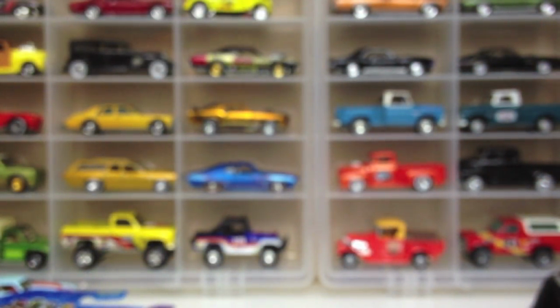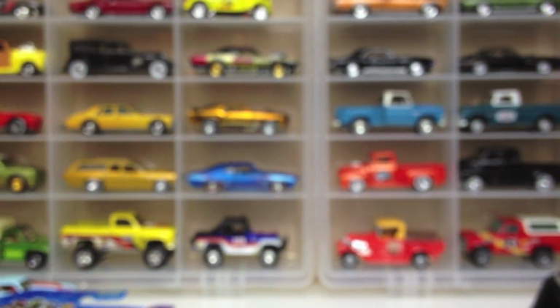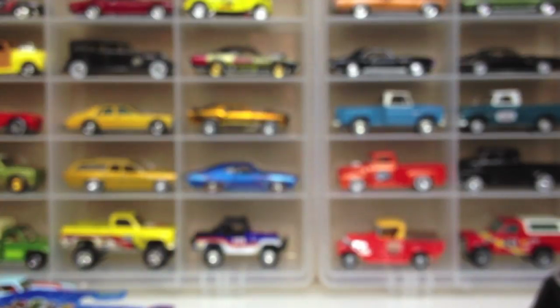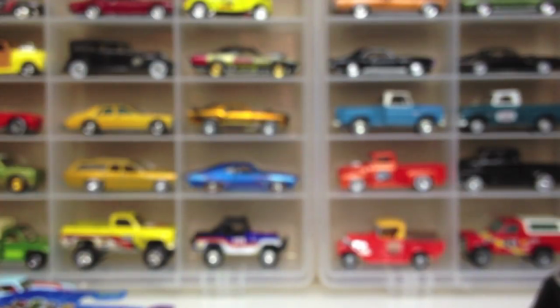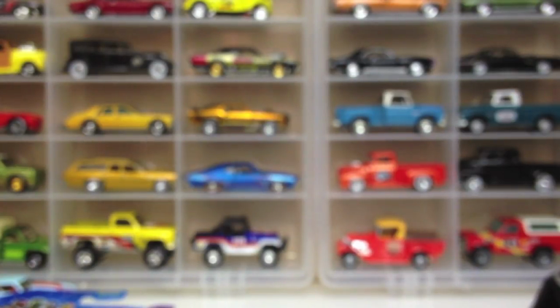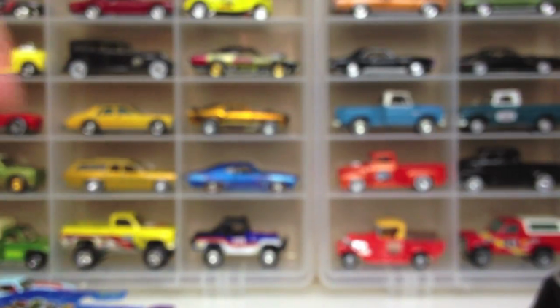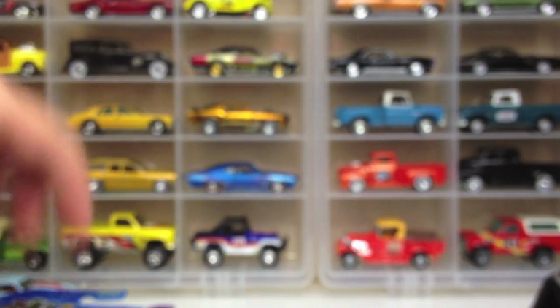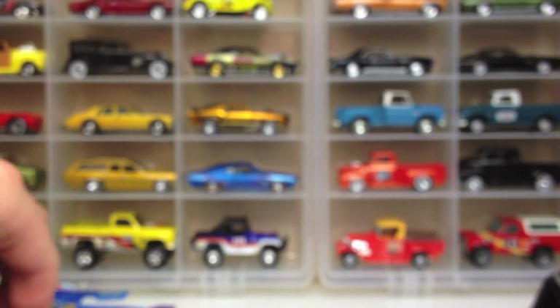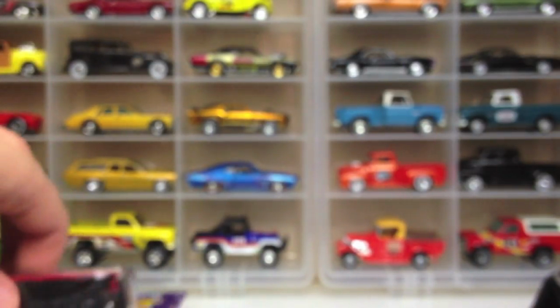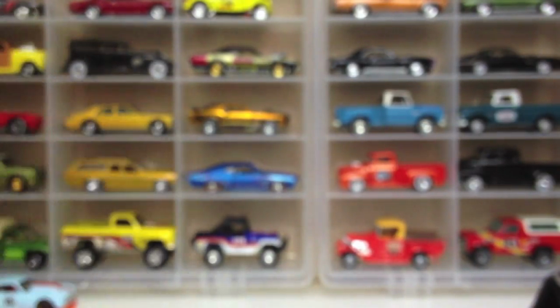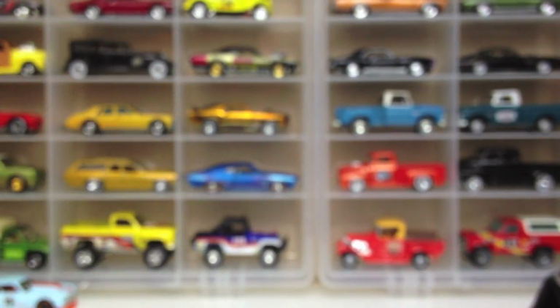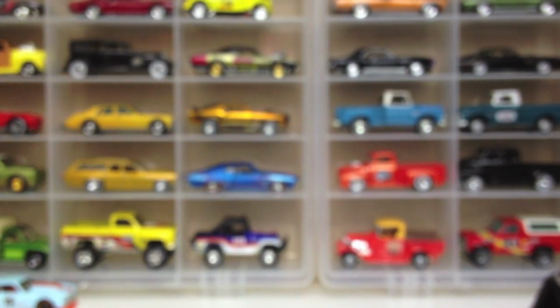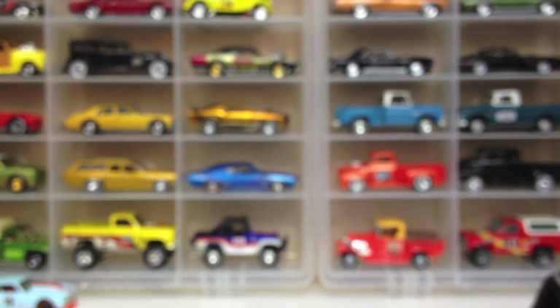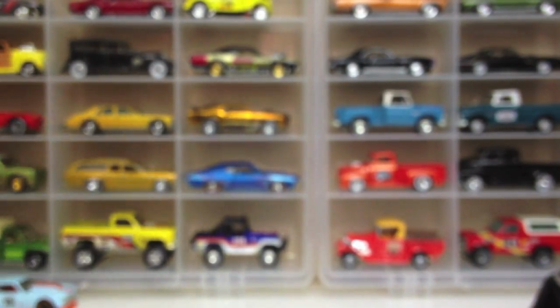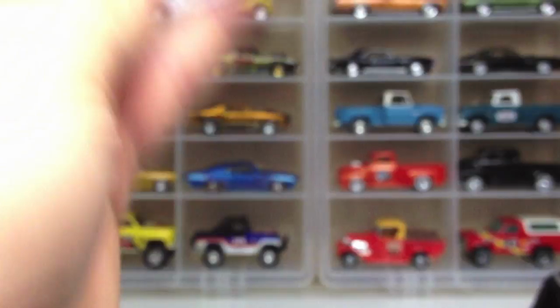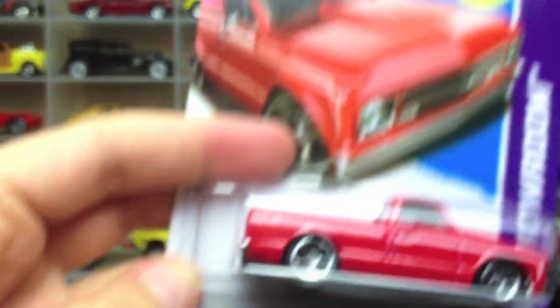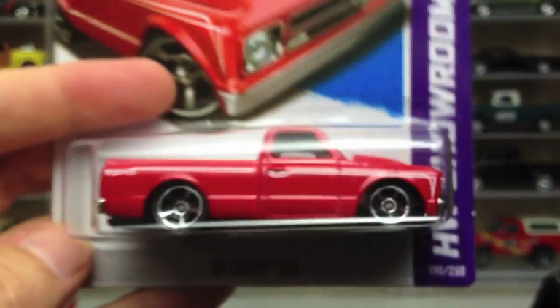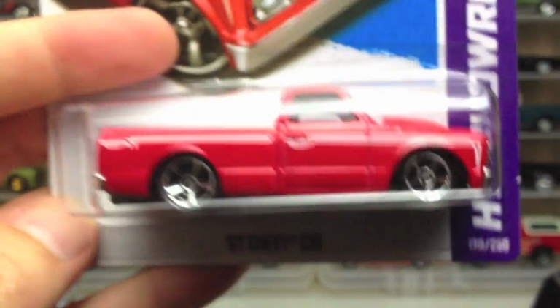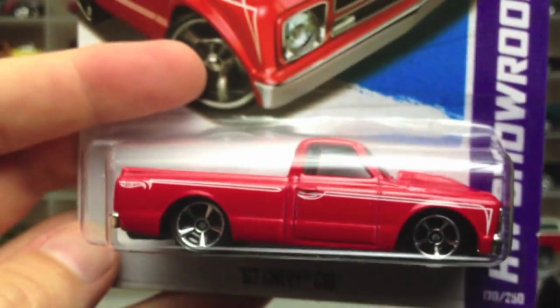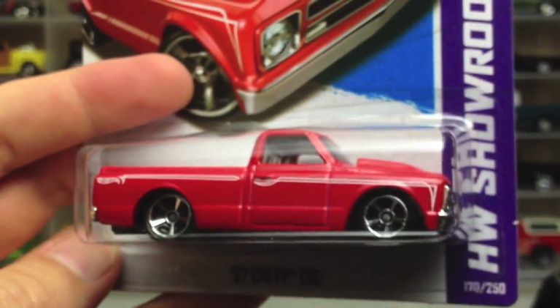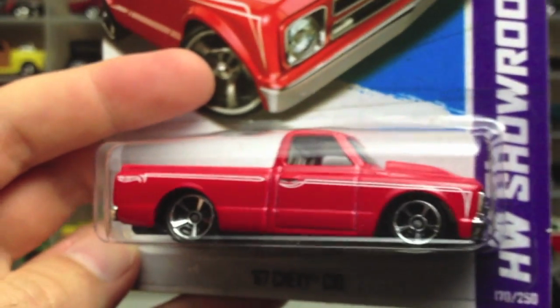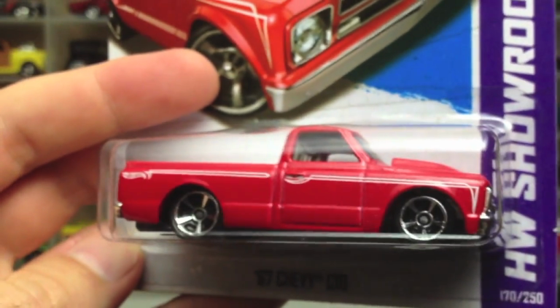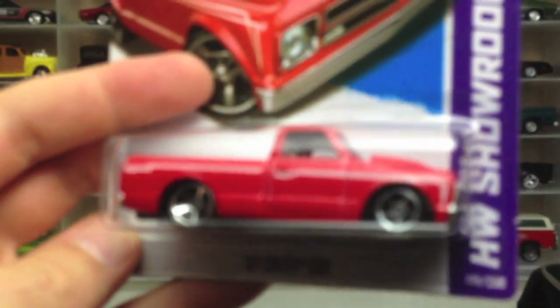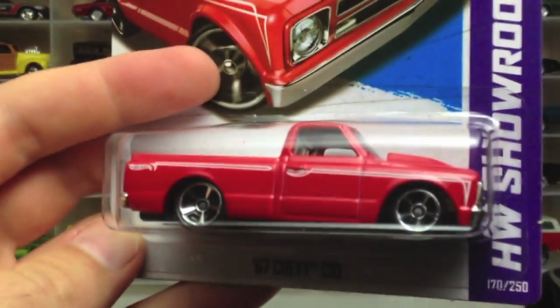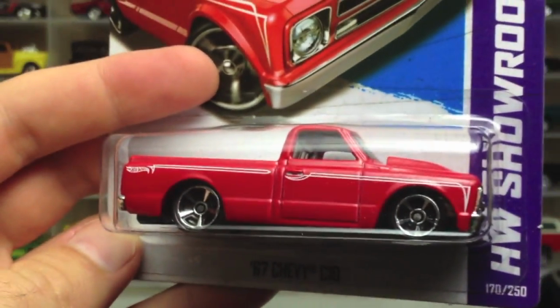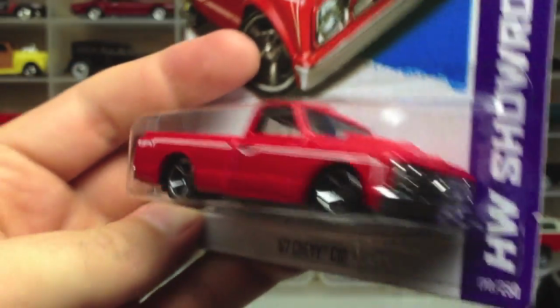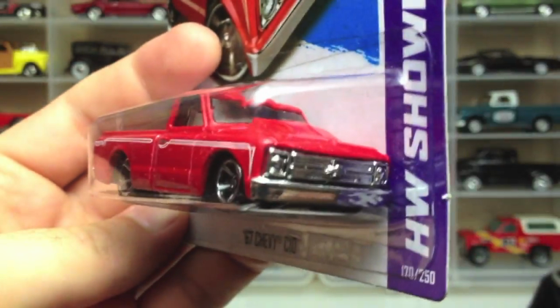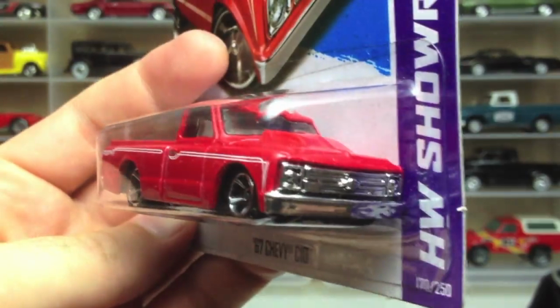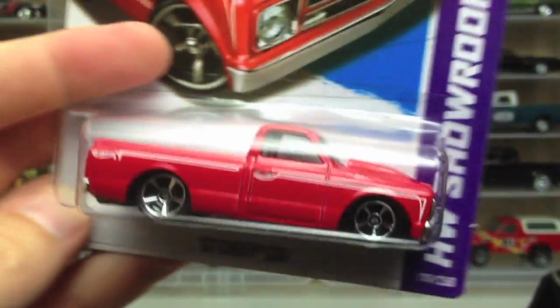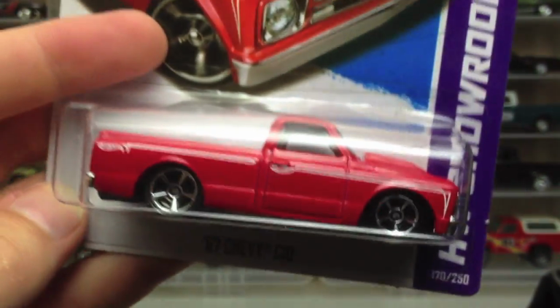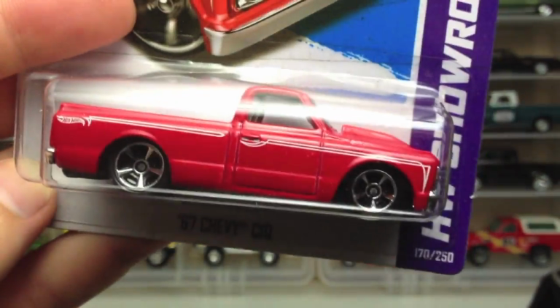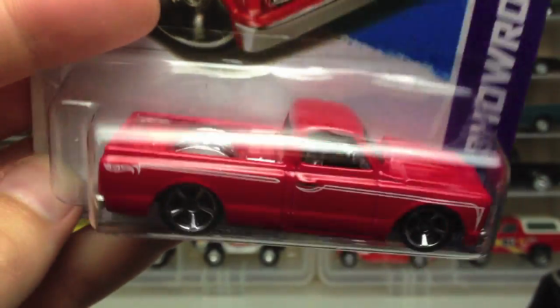Honestly I don't care to find them — it's getting to the point where I don't want to collect mainline cars anymore, but I couldn't resist this one. Here's the C10 — it's actually heavier than I thought it was going to be.